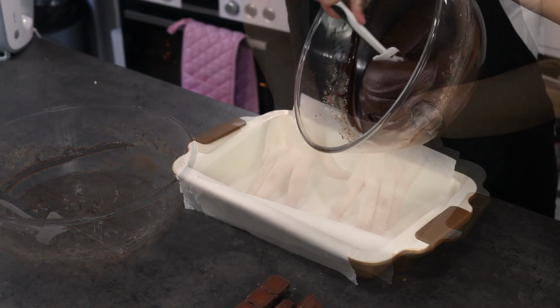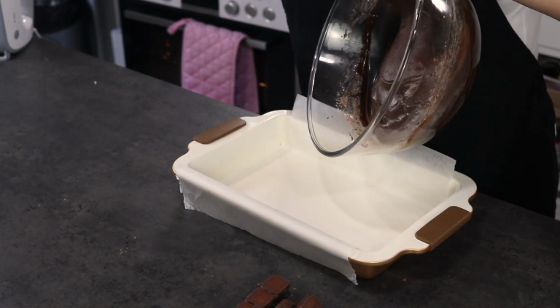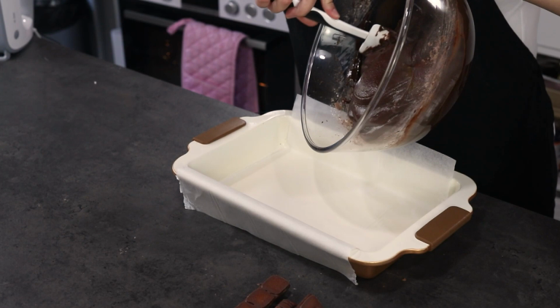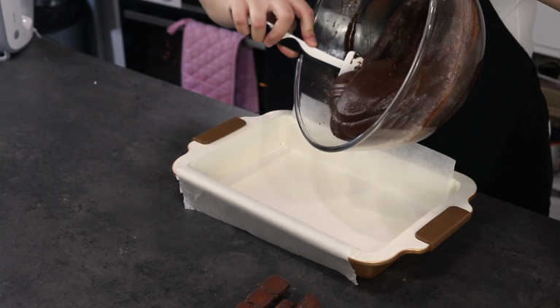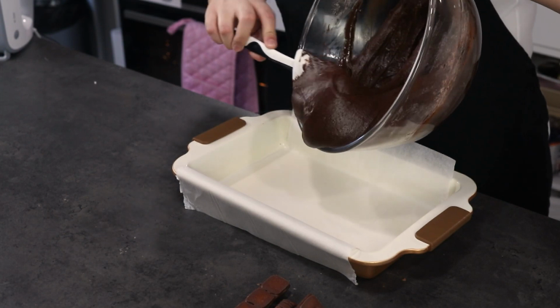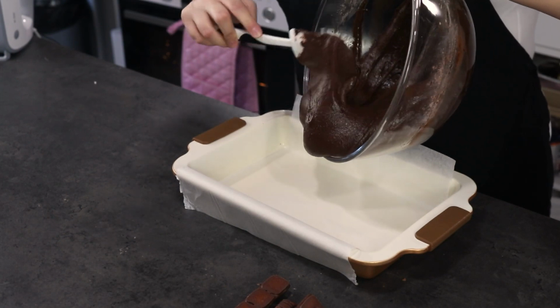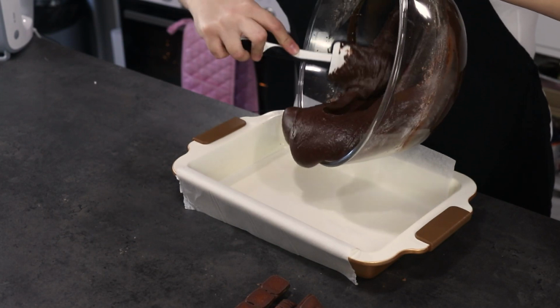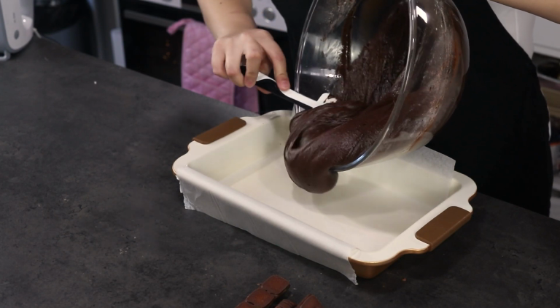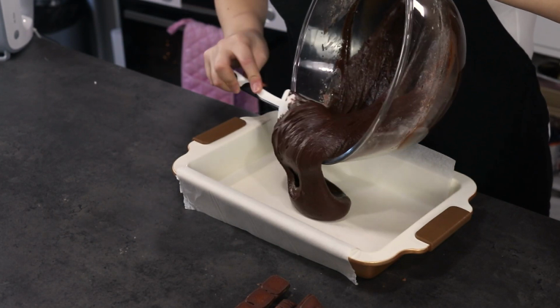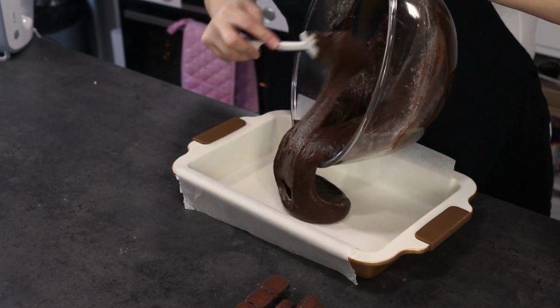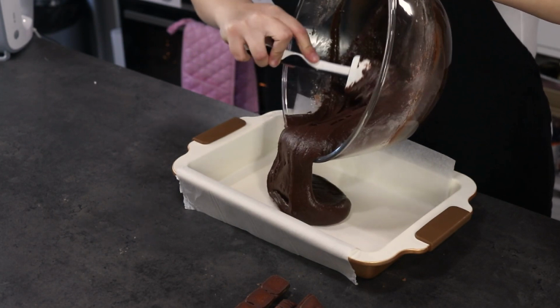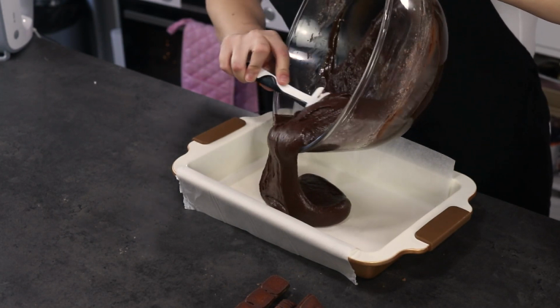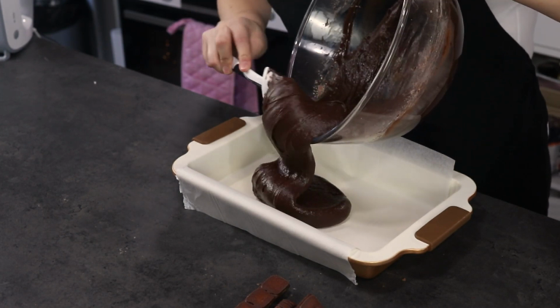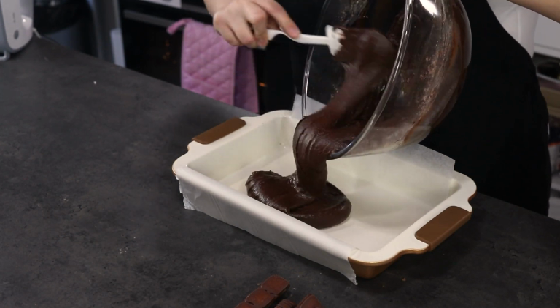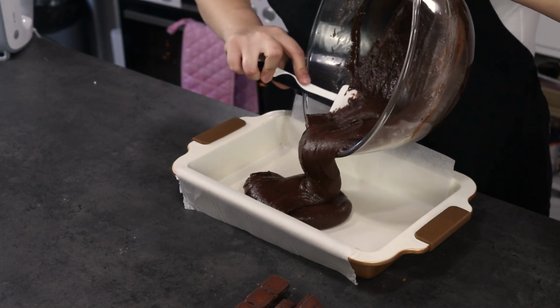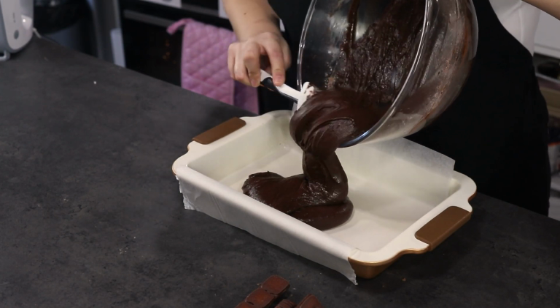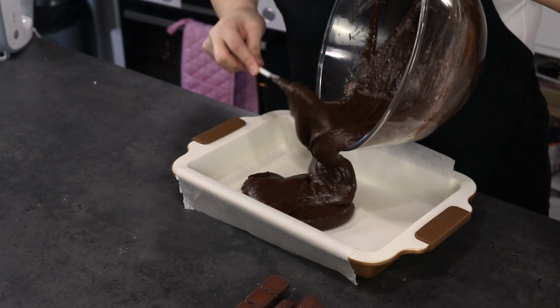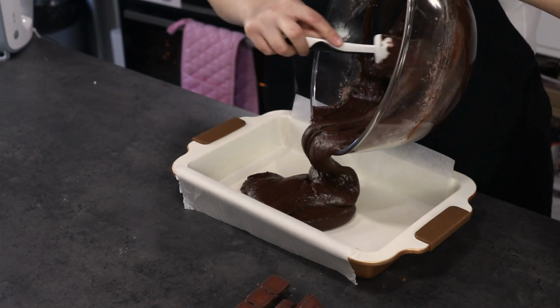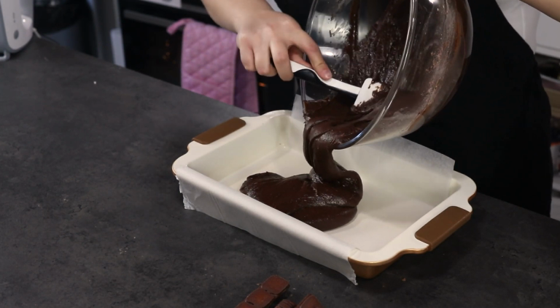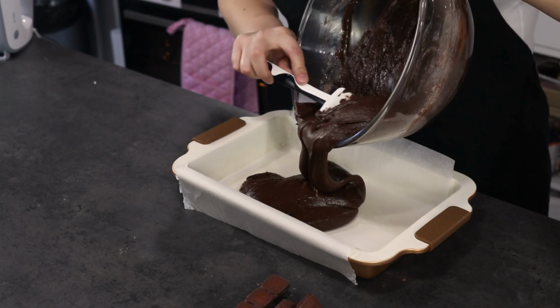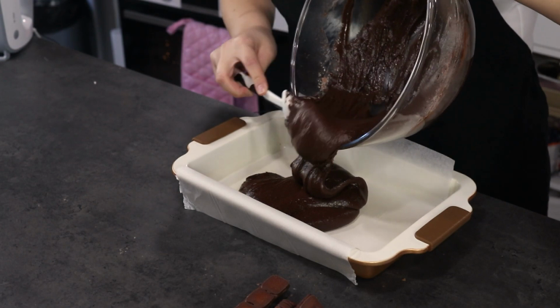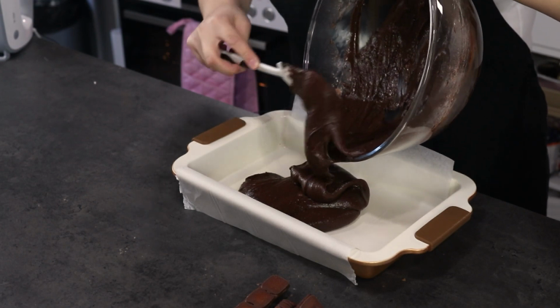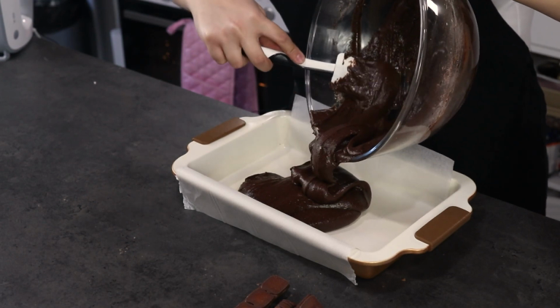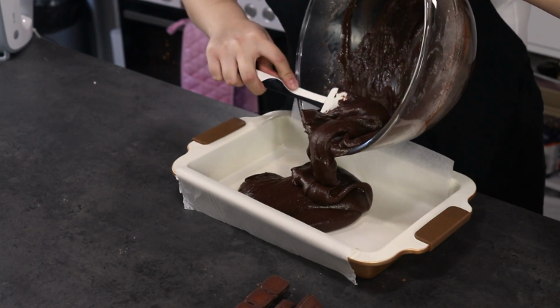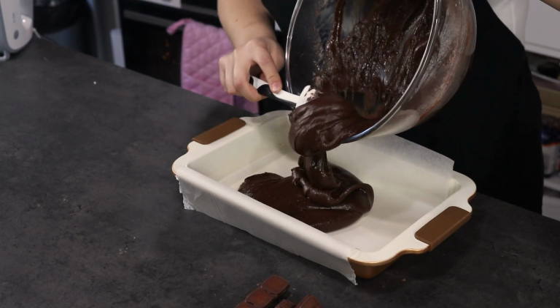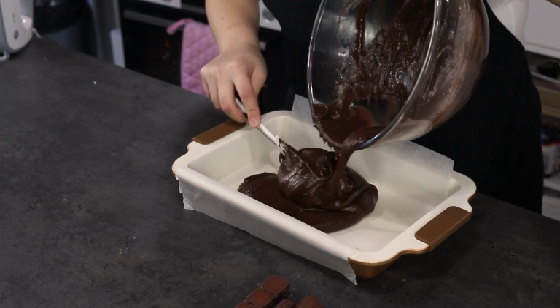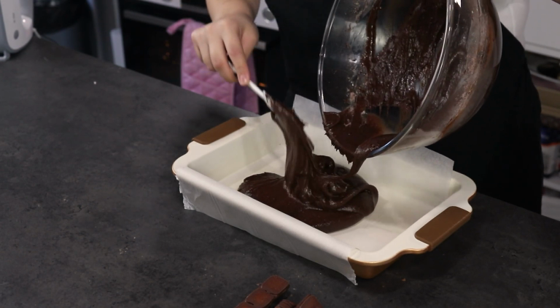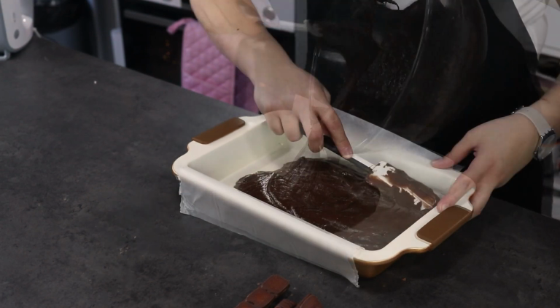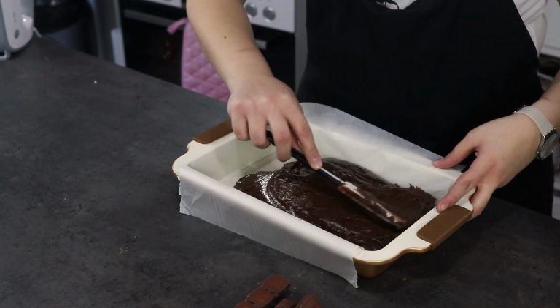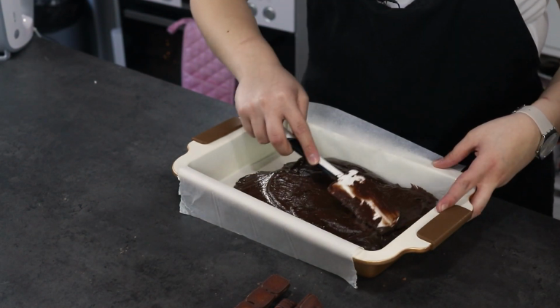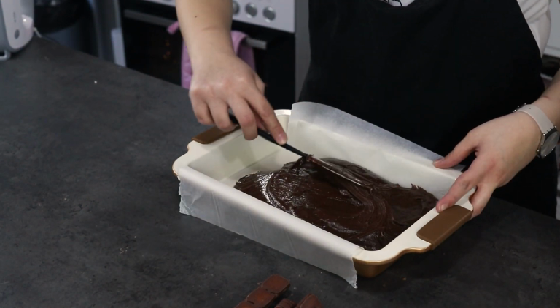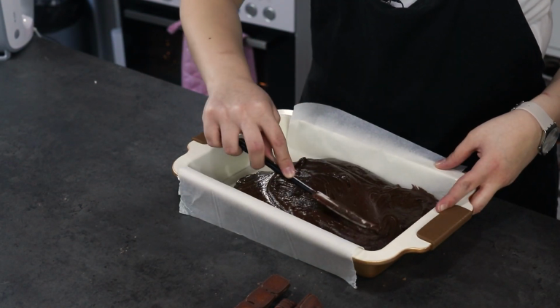Pour your brownie mixture into your baking tin and smooth it out on top.